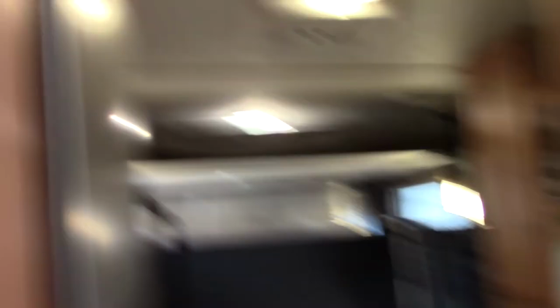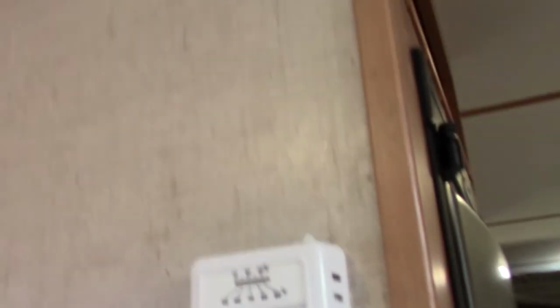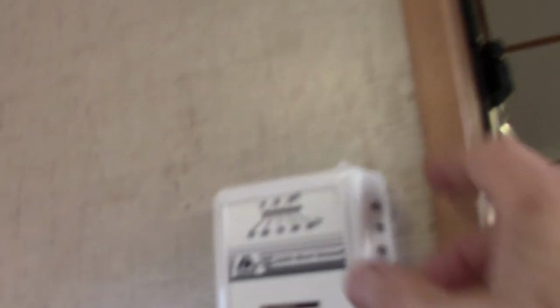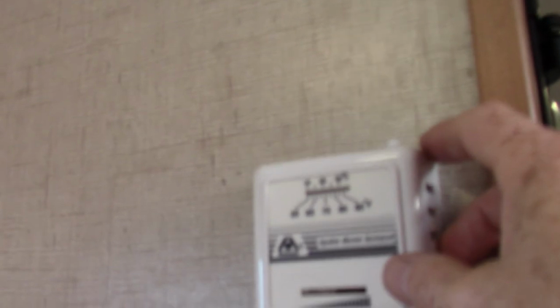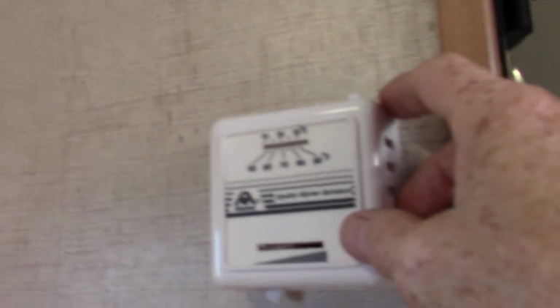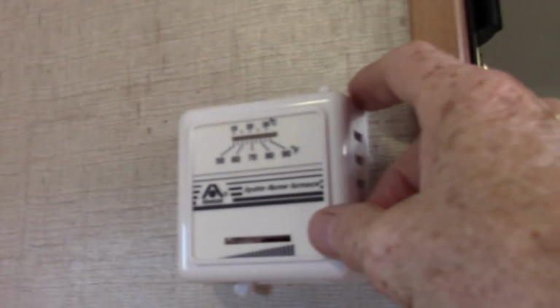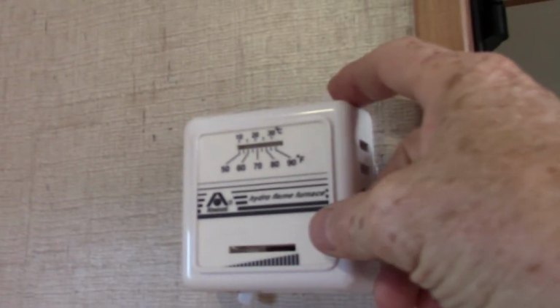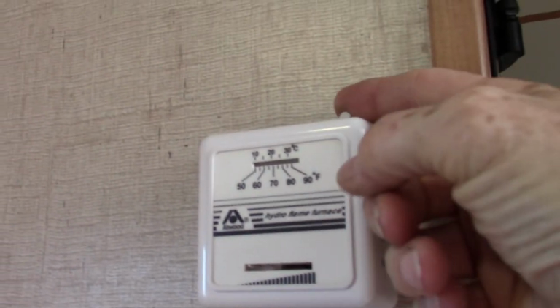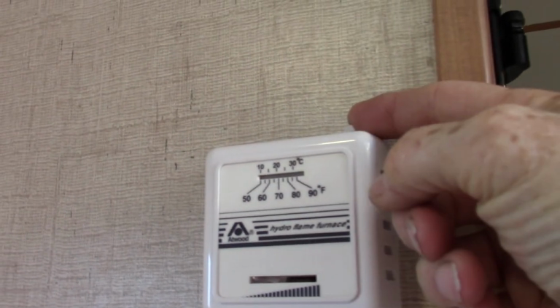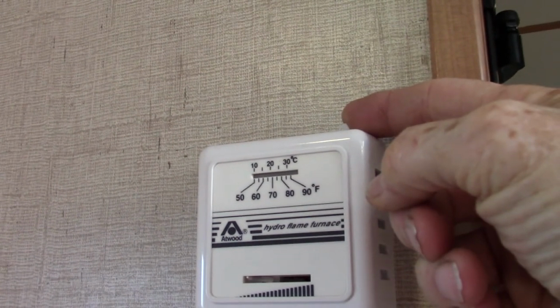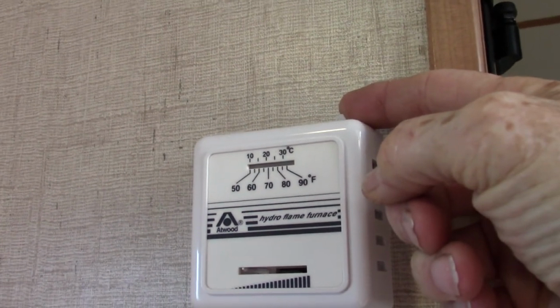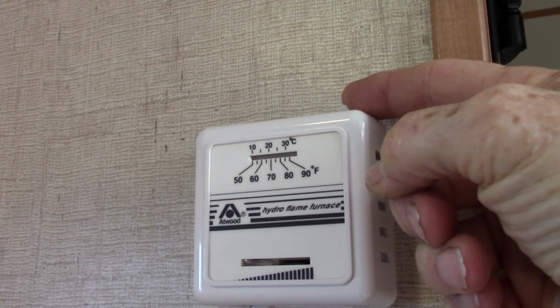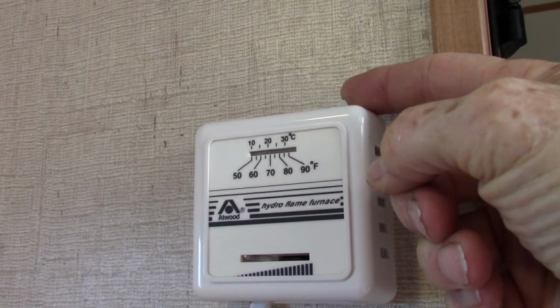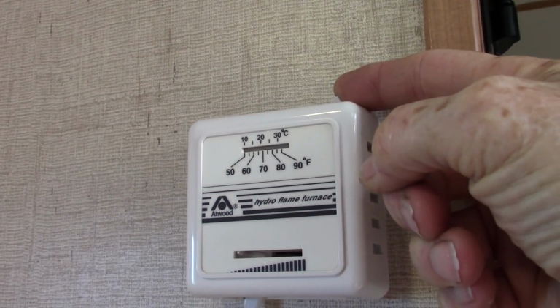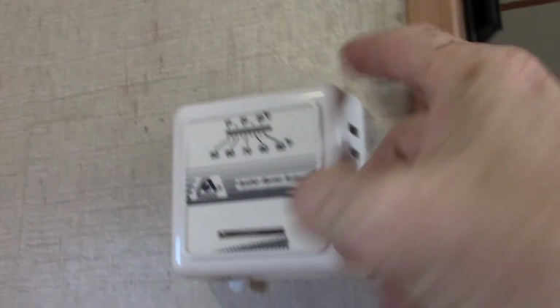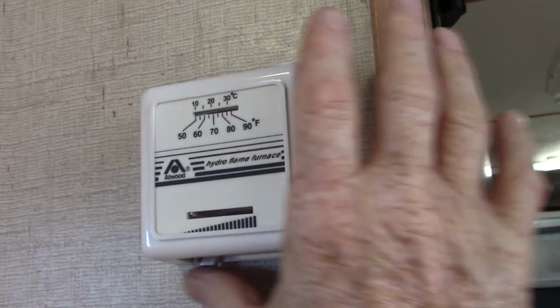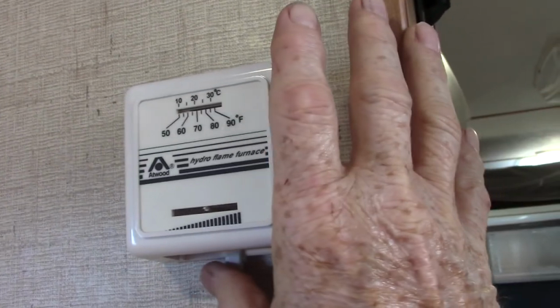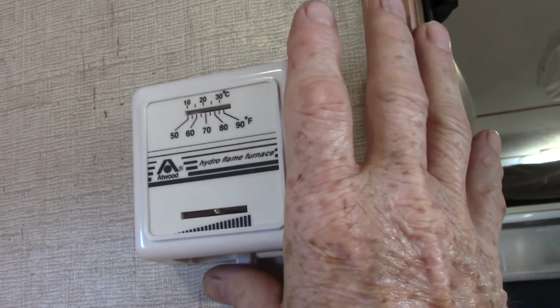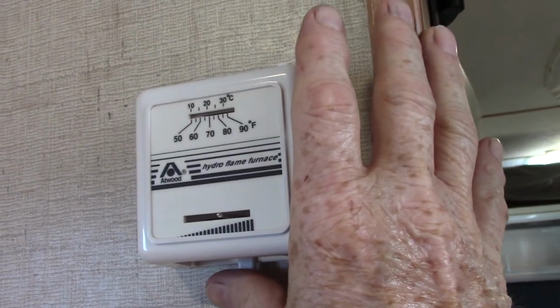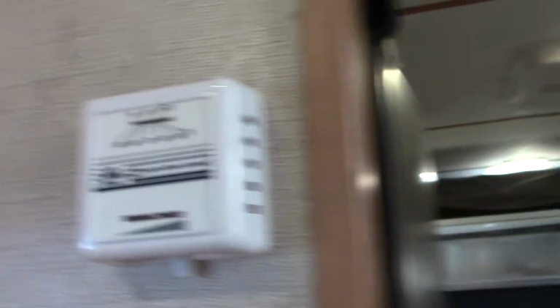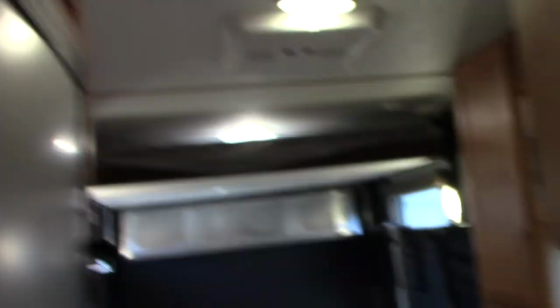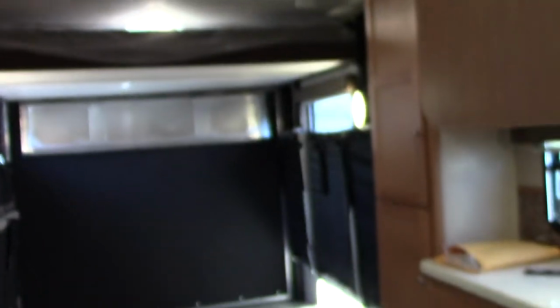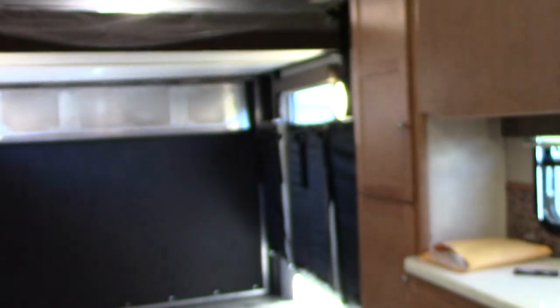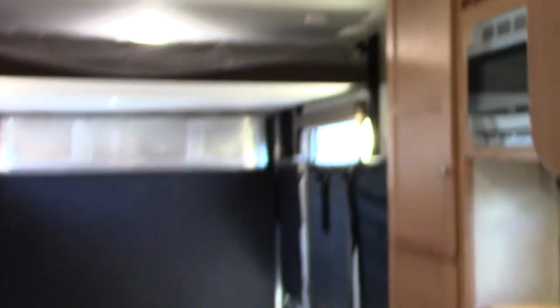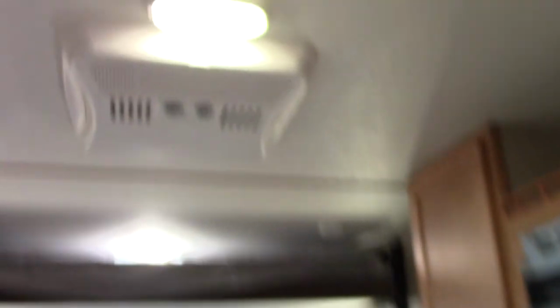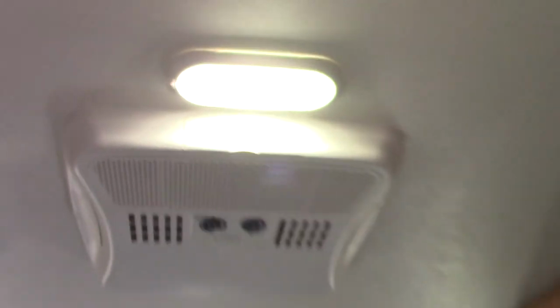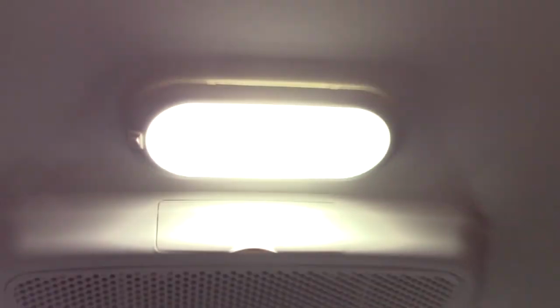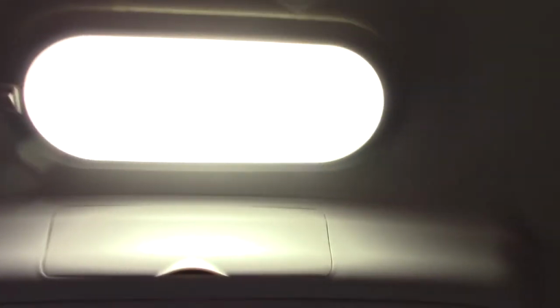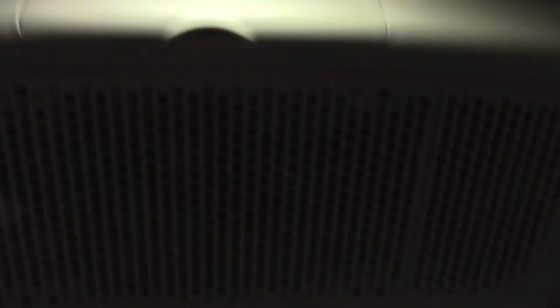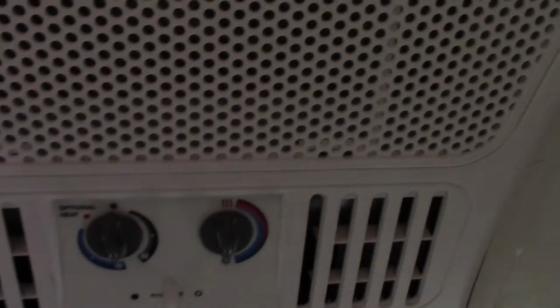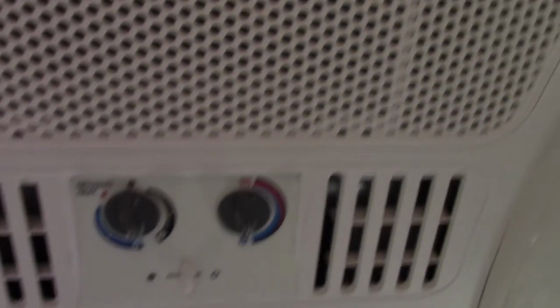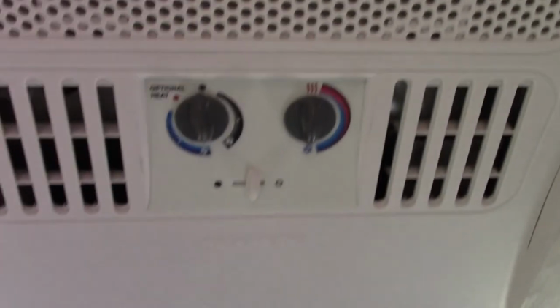This is your analog thermostat — you just turn it one click to the left to turn it on and then set the temperature. It's very basic. Your air conditioner has controls on the AC unit.